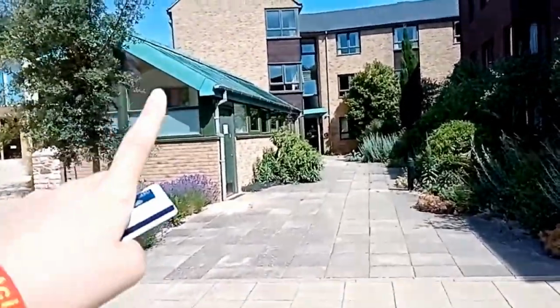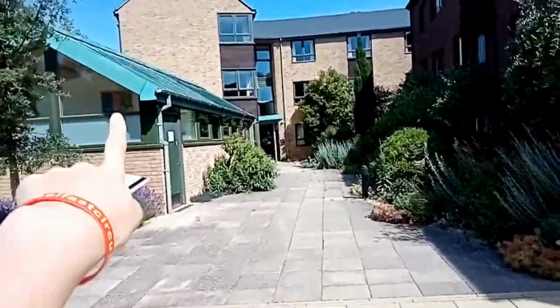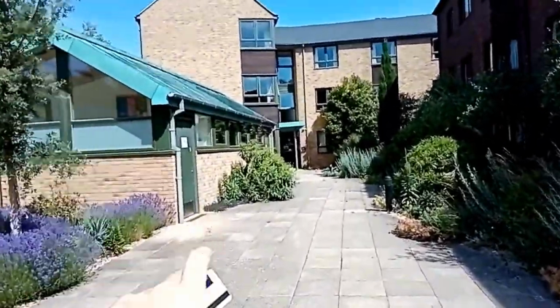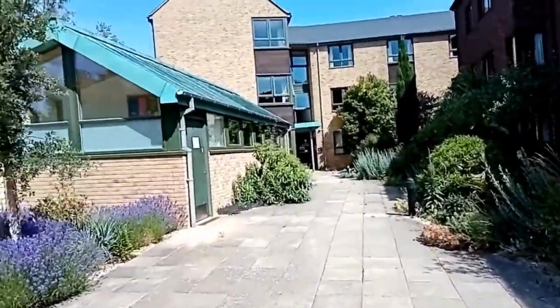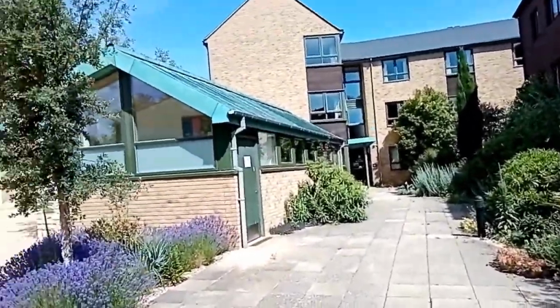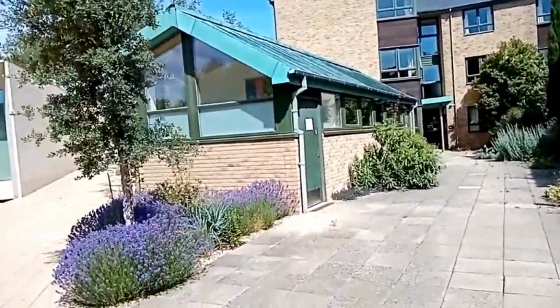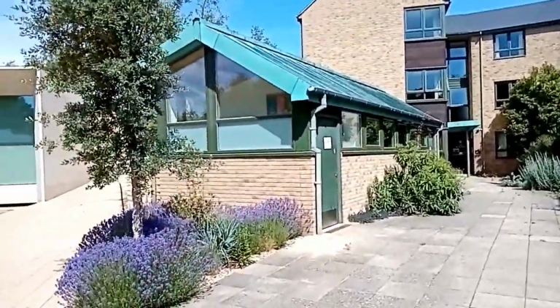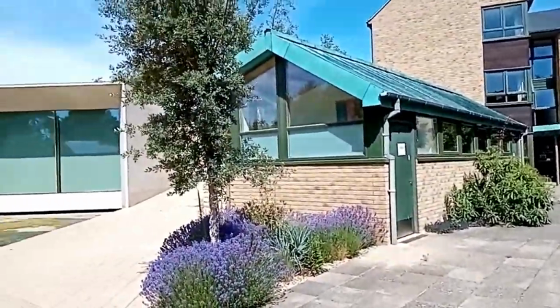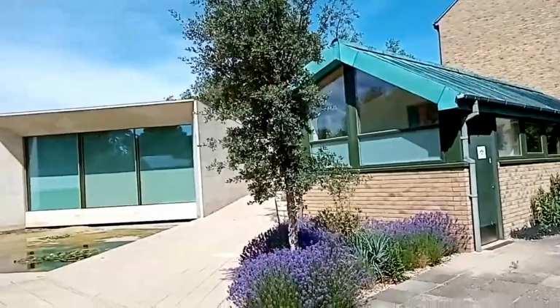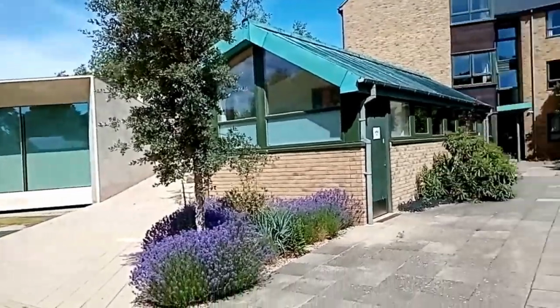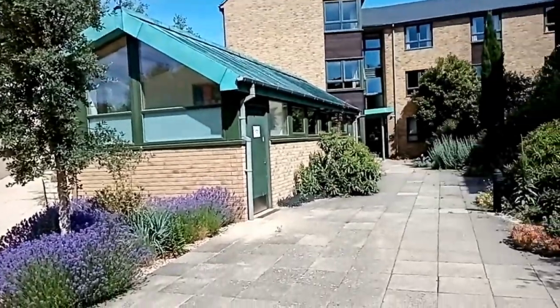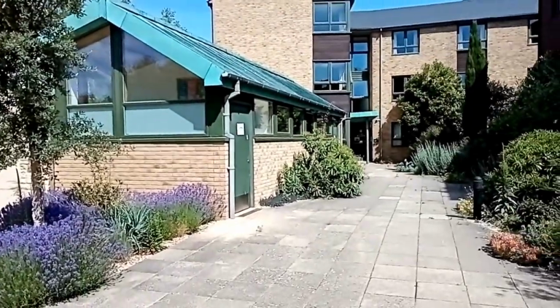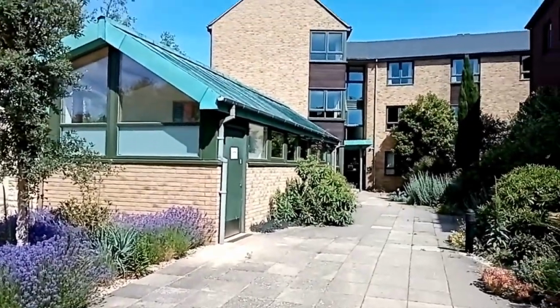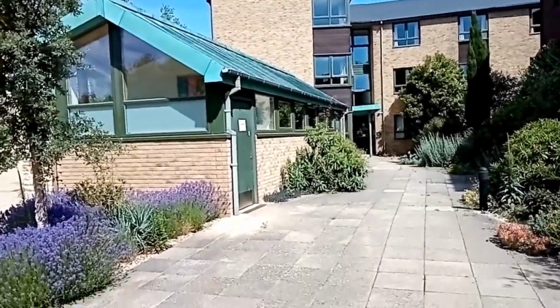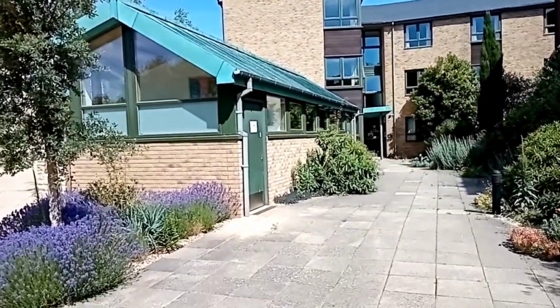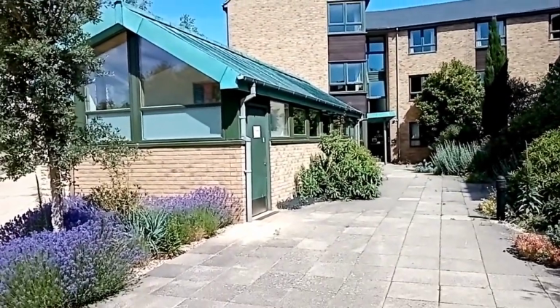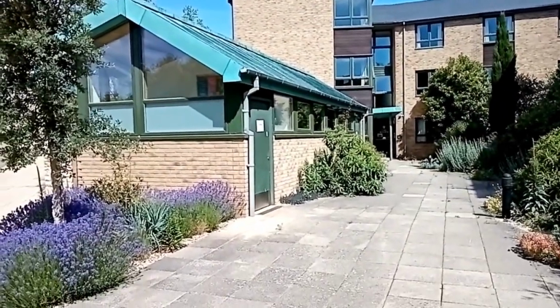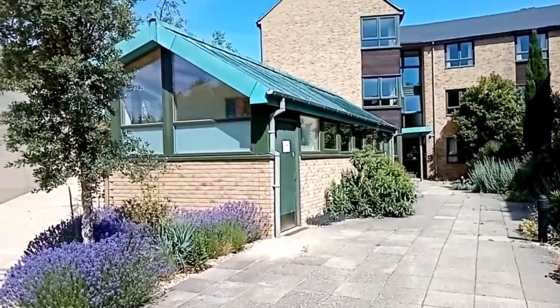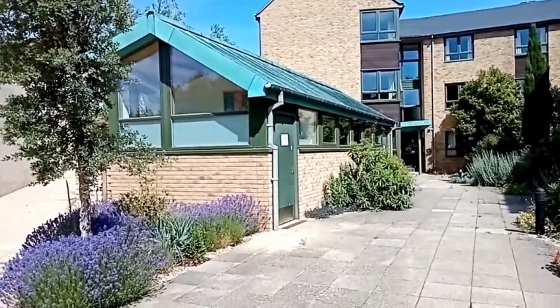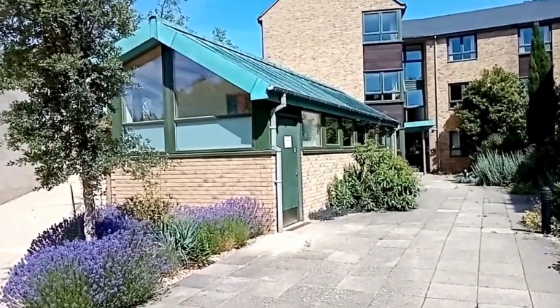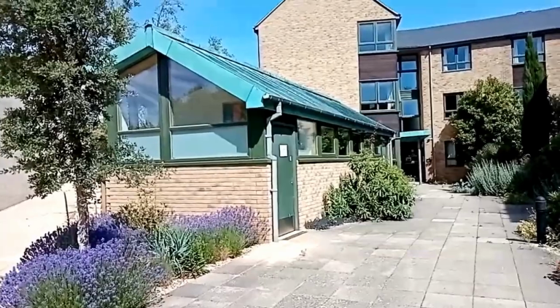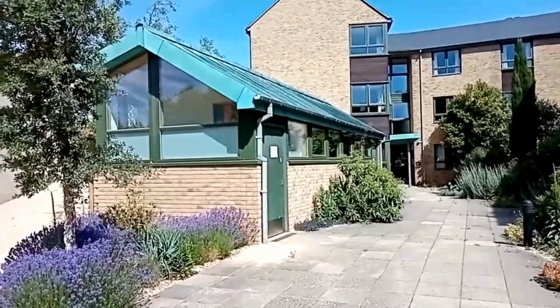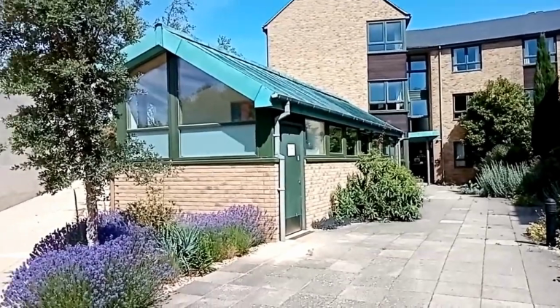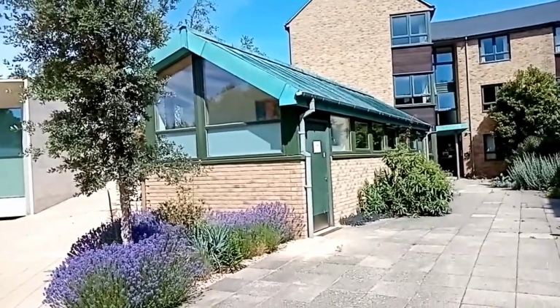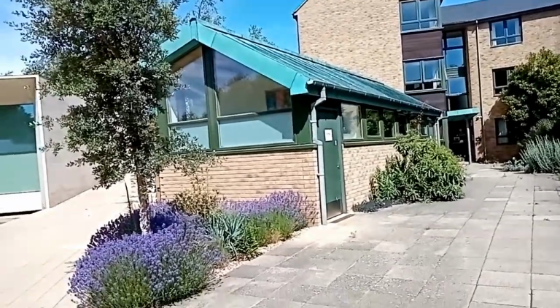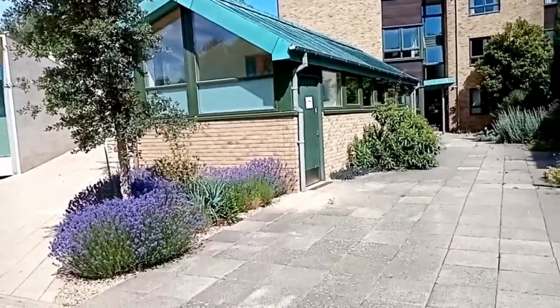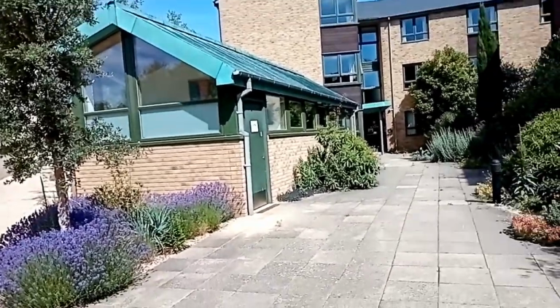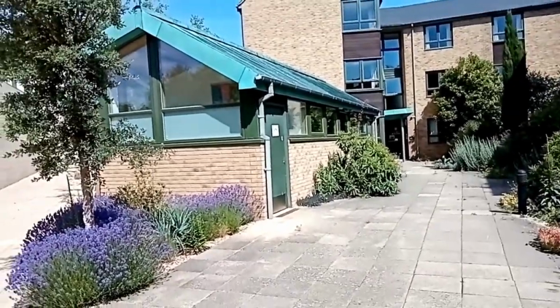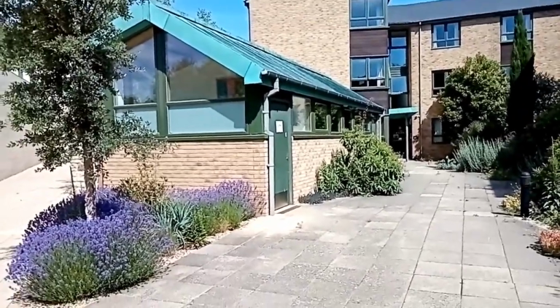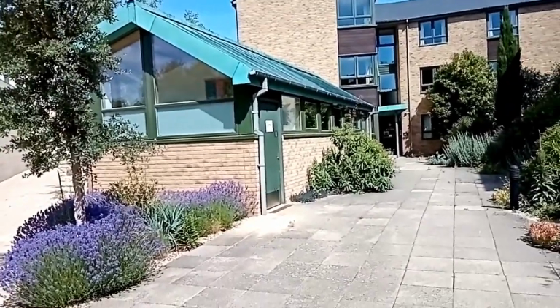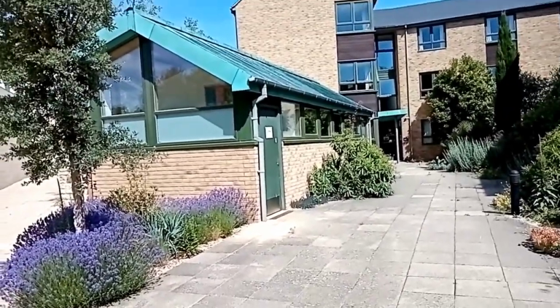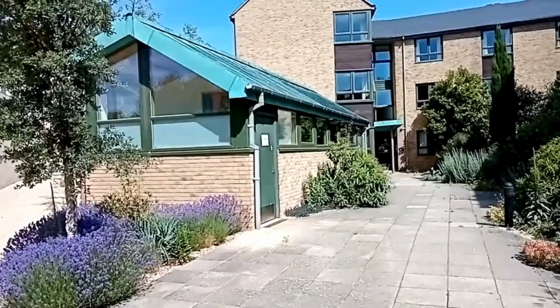In this little building we have the laundry room and the gym. The gym is completely free to use if you're a Worcester student. It has the essential basic equipment - strength training stuff, a couple of treadmills, and a cross trainer.